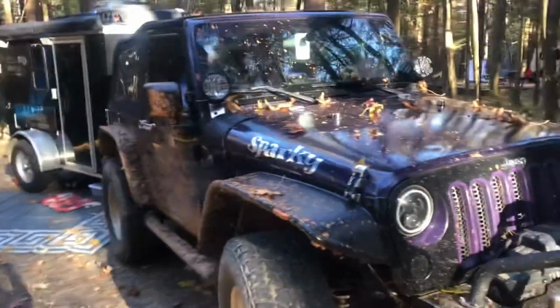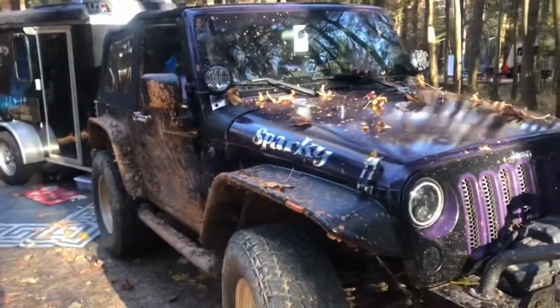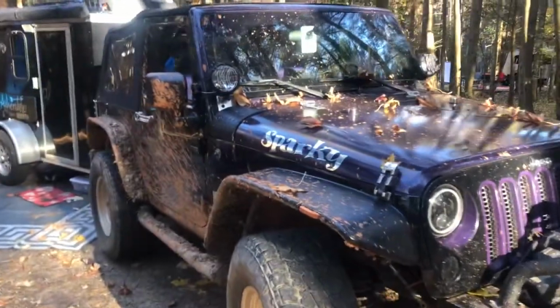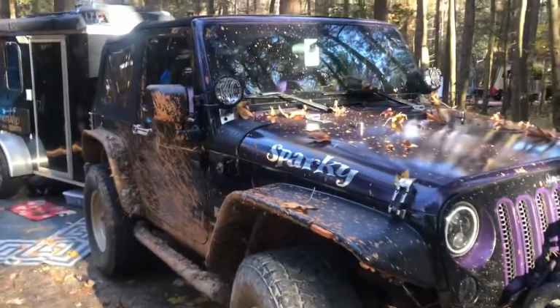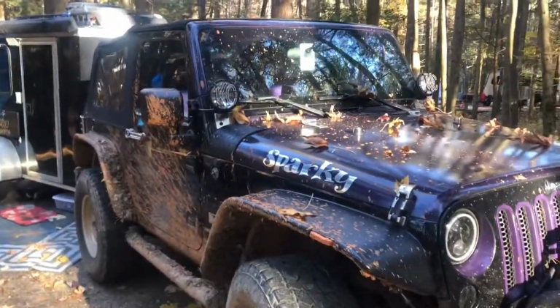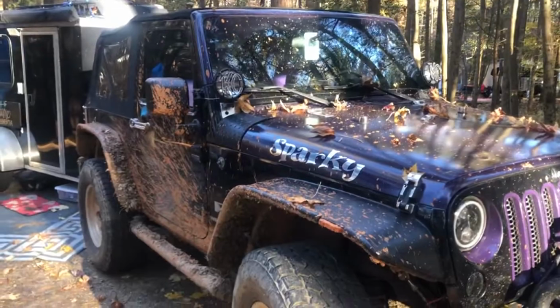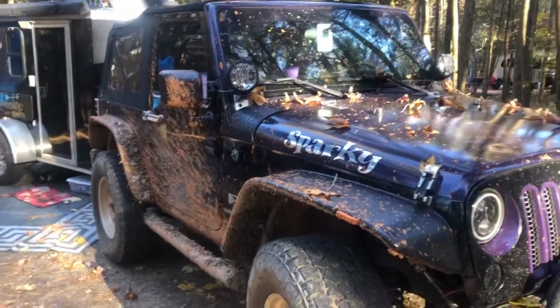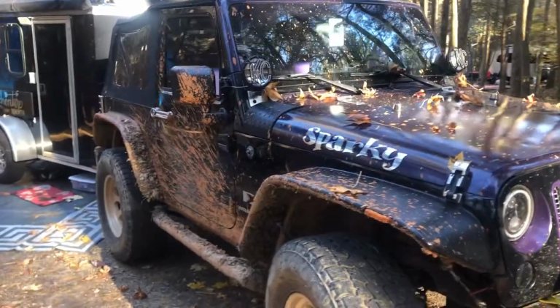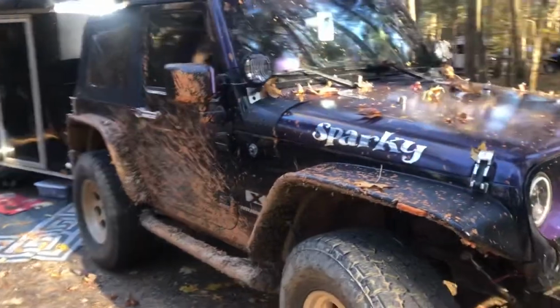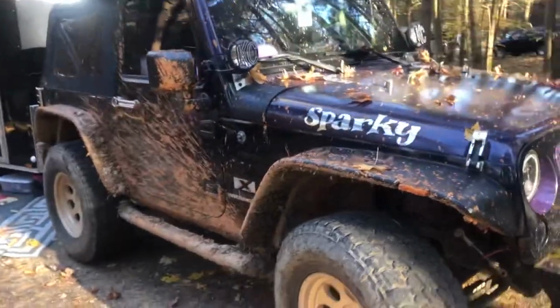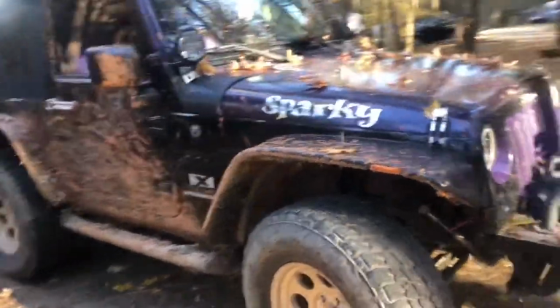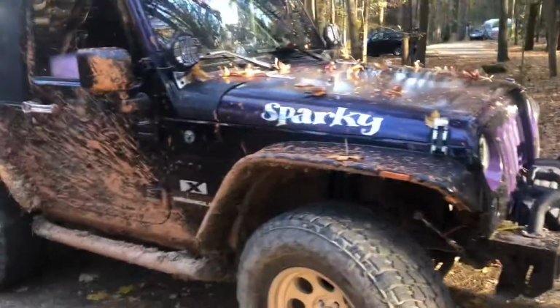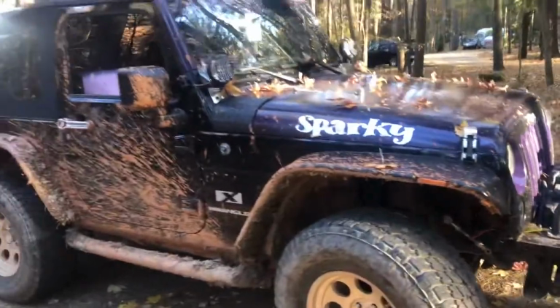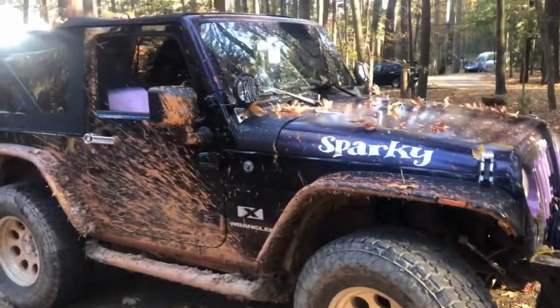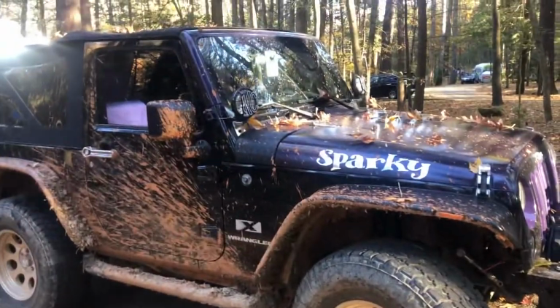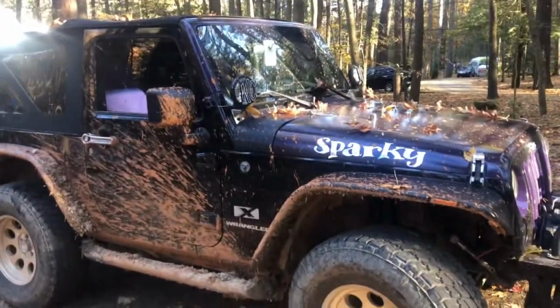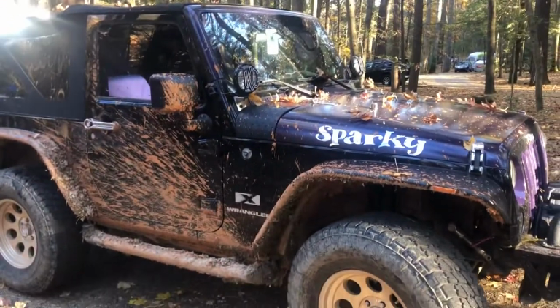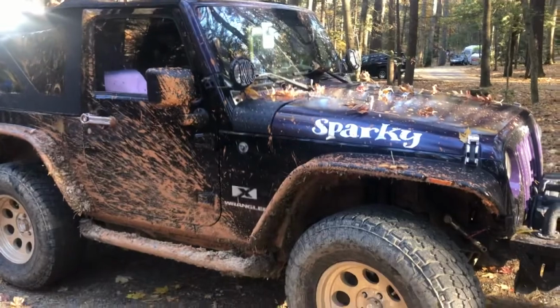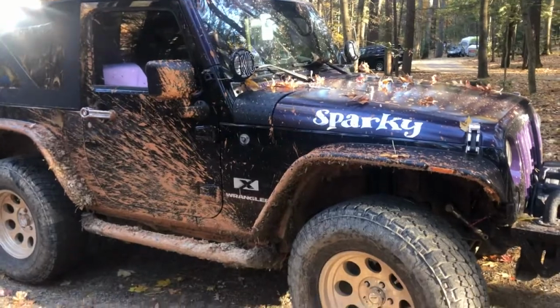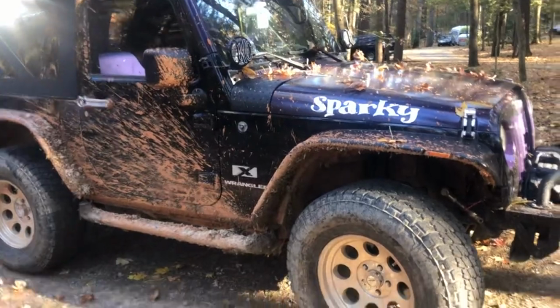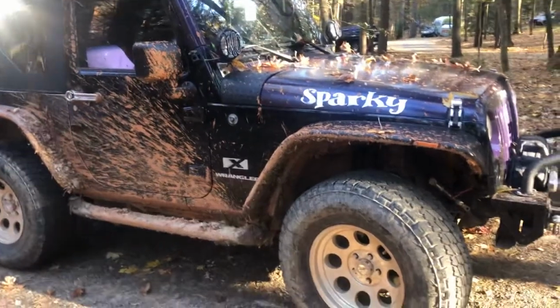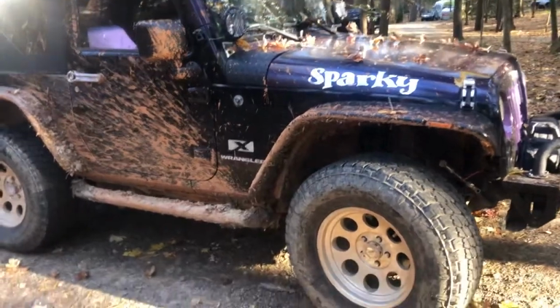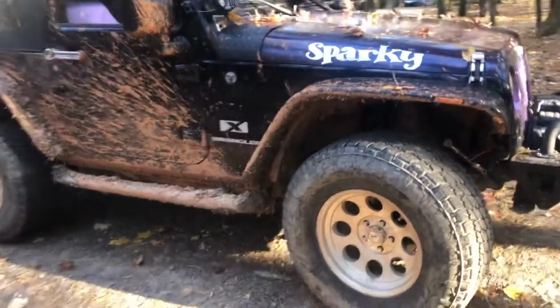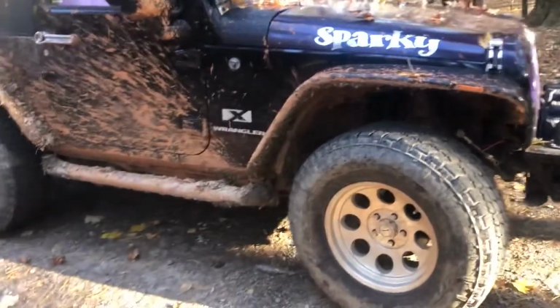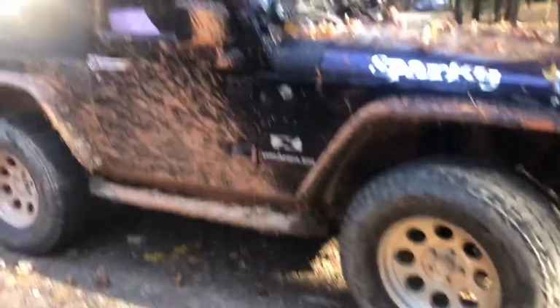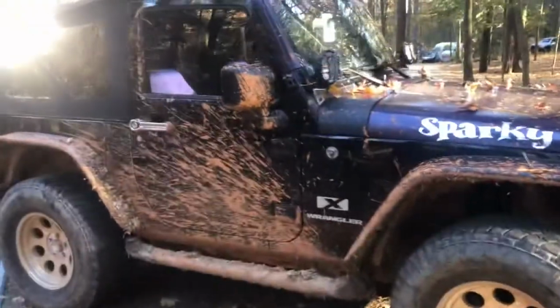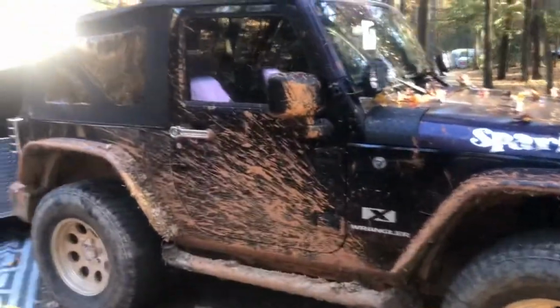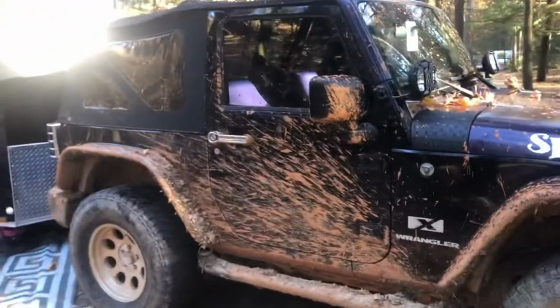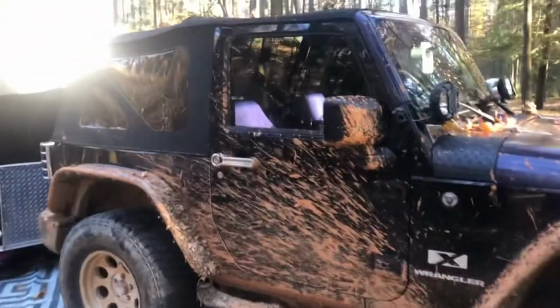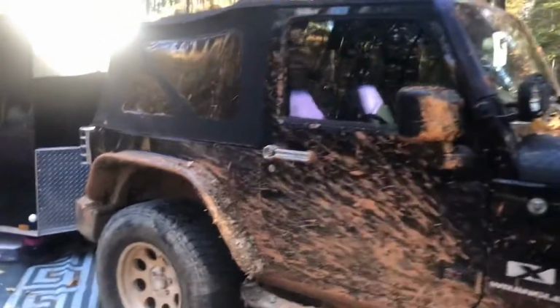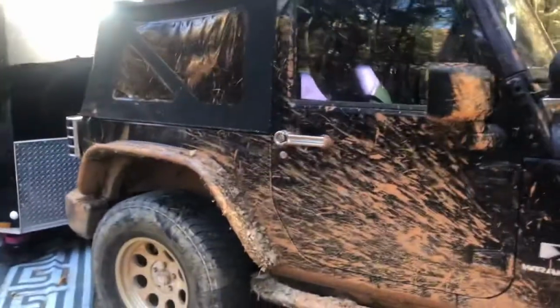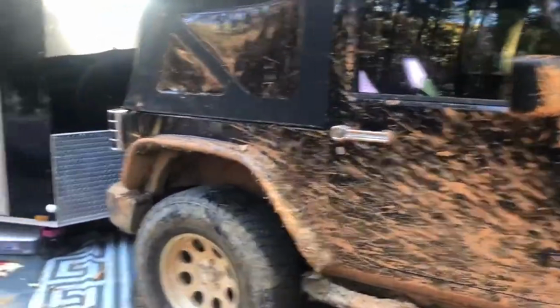This is our Jeep and RV setup. This is my Jeep named Sparky — he's a 2008 JK with a 2-inch lift and 33-inch tires. You can see we have been out mudding.